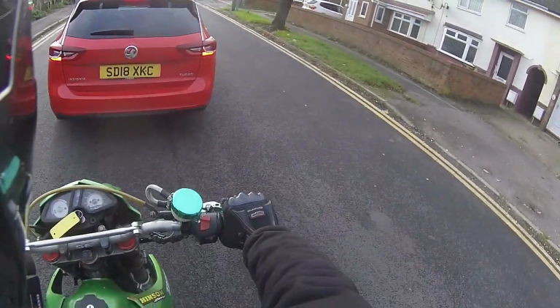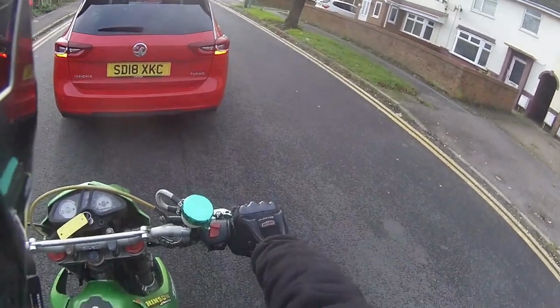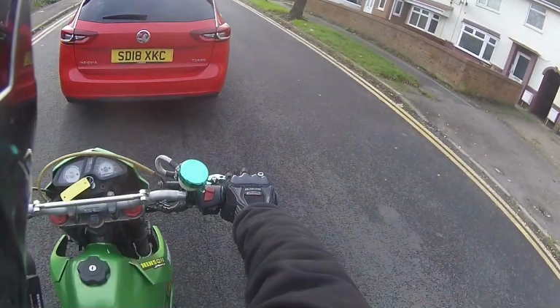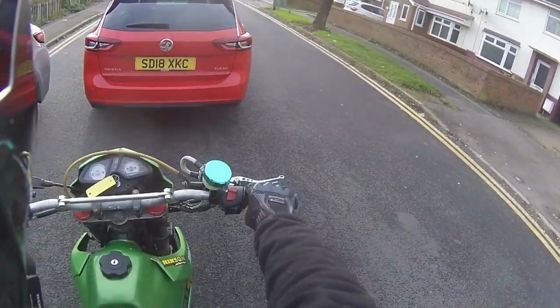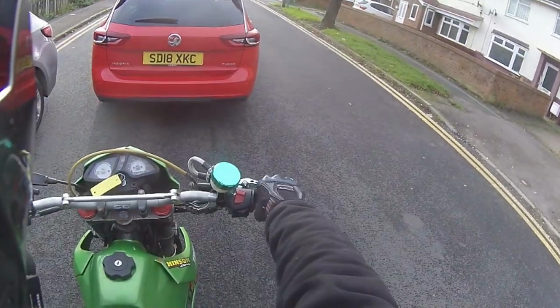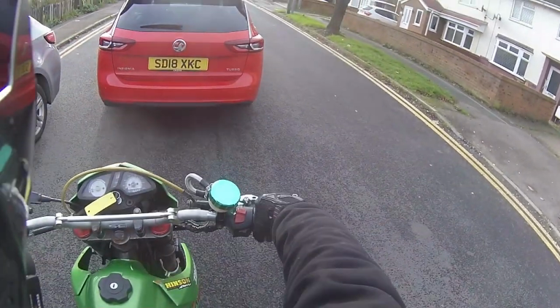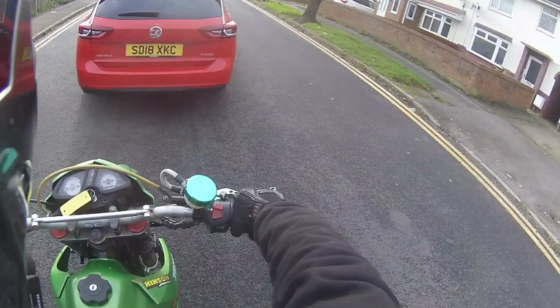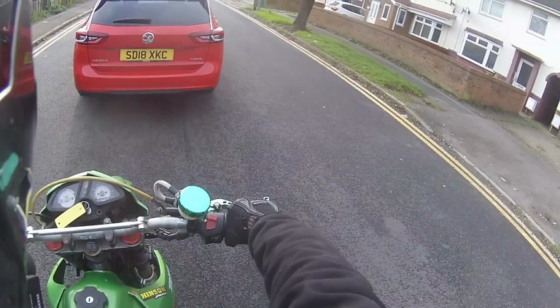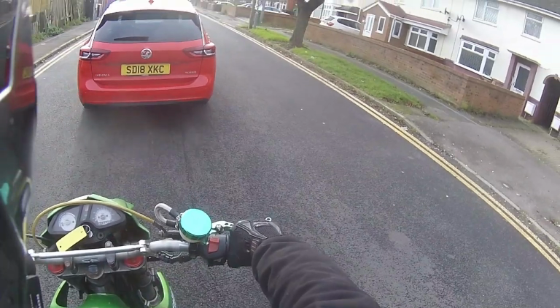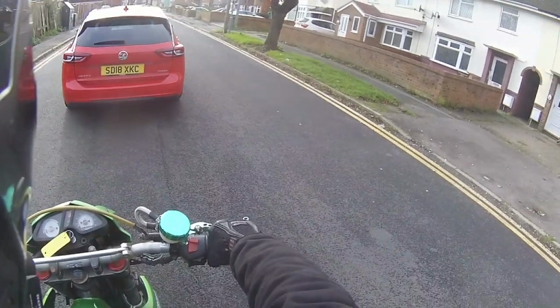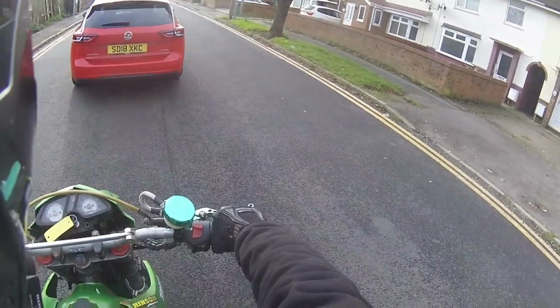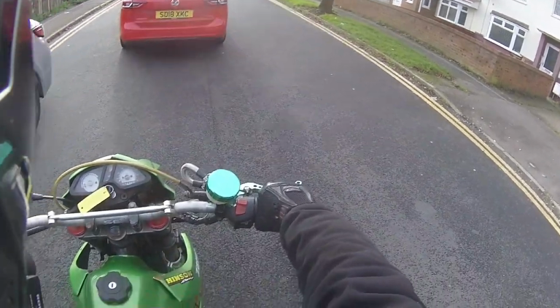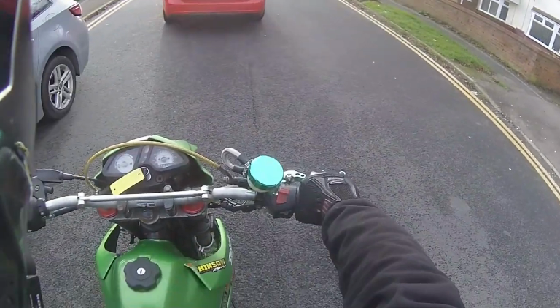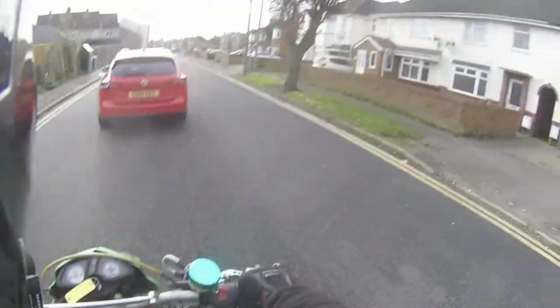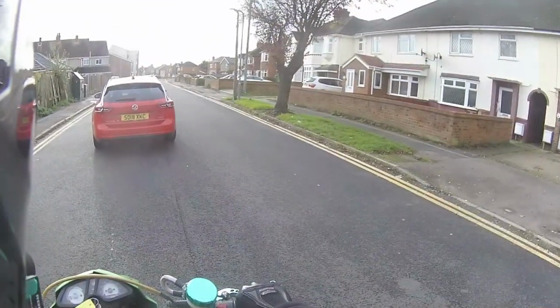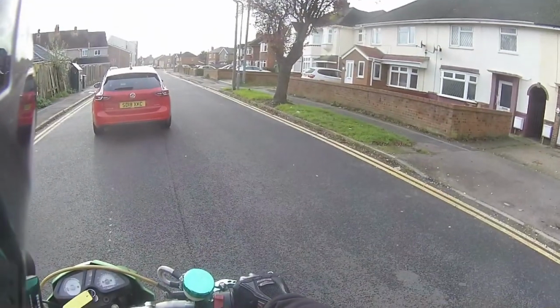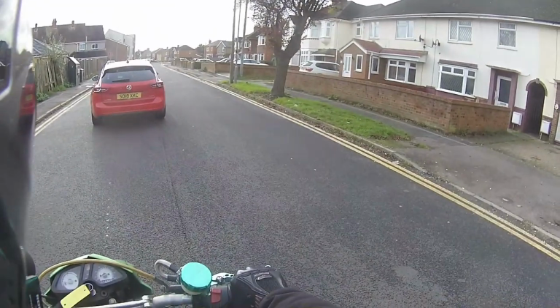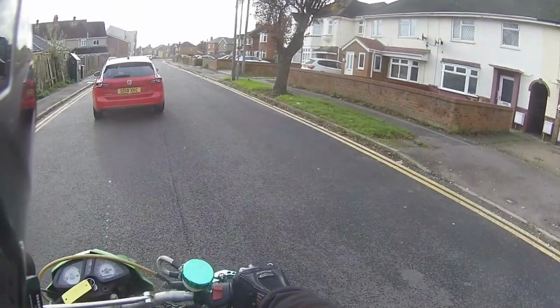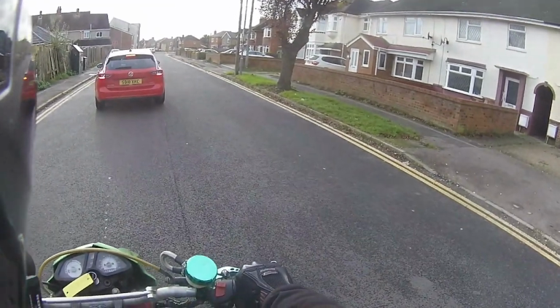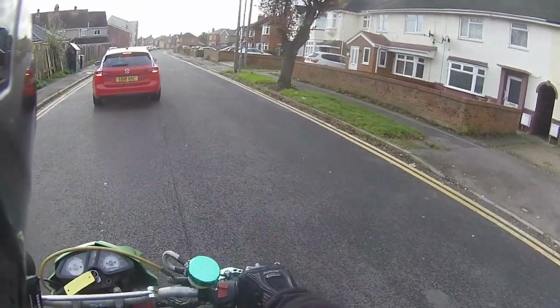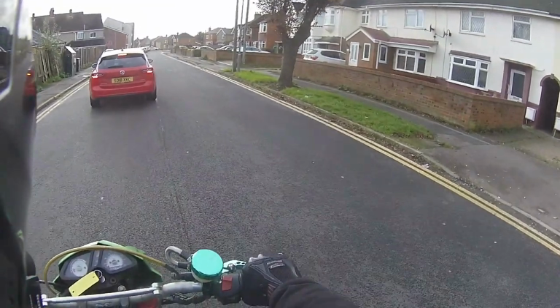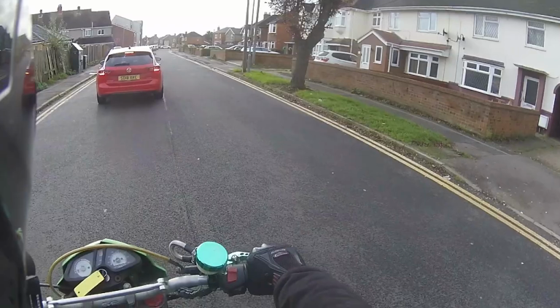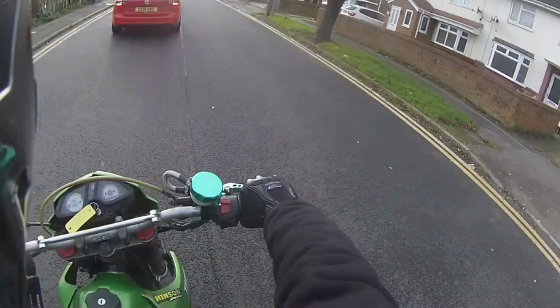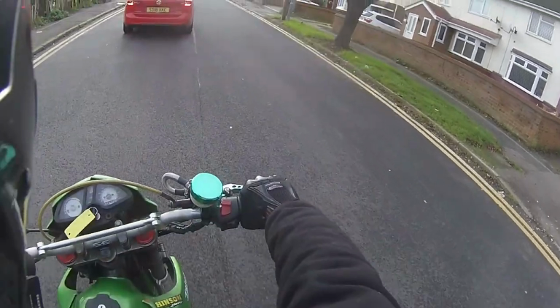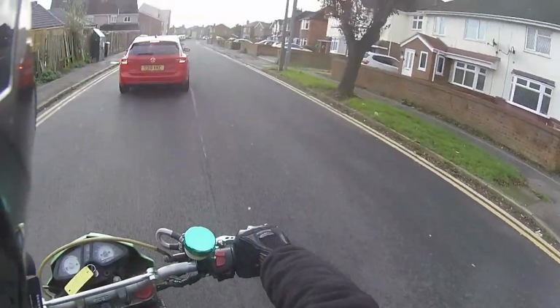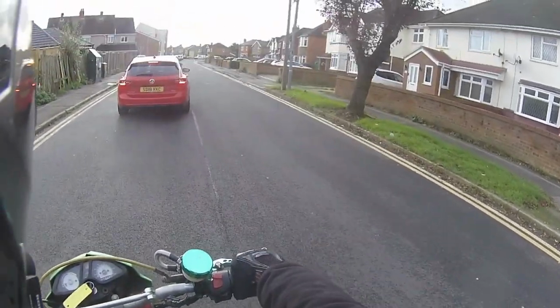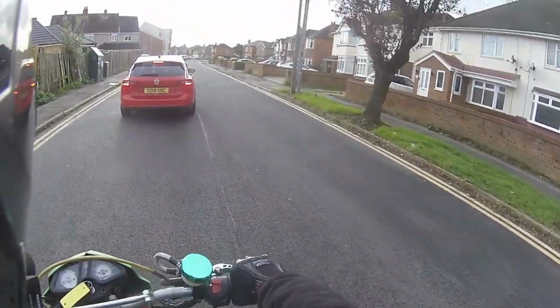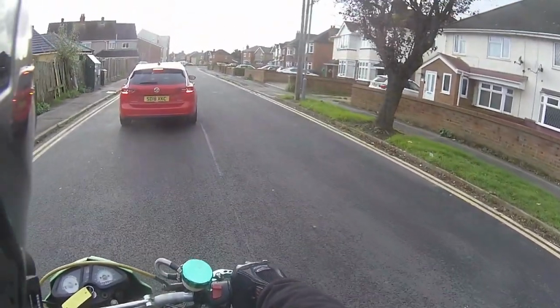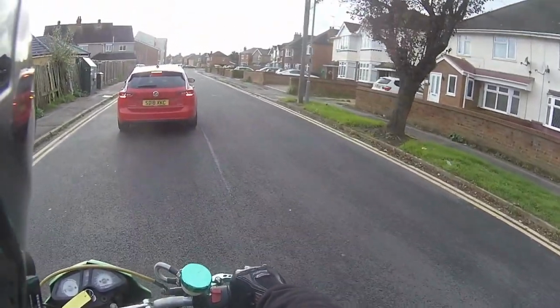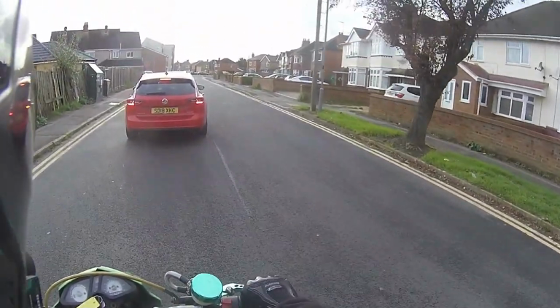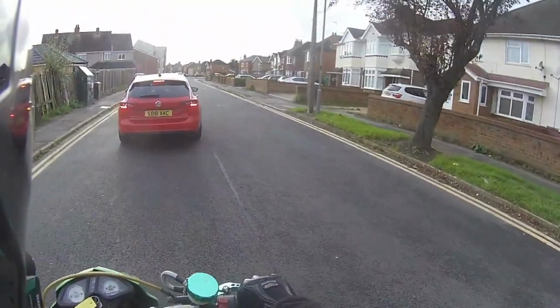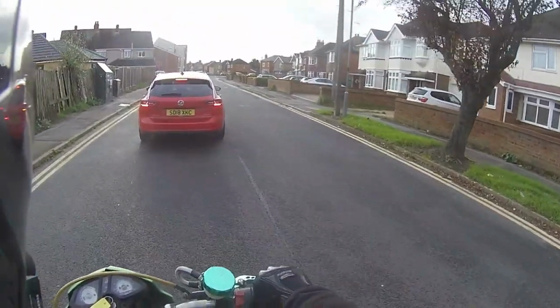The one thing I noticed just rolling down the road — the front wheel's straight but the handlebars are going left. That needs a bit of alignment on the front end. It's a mile out.